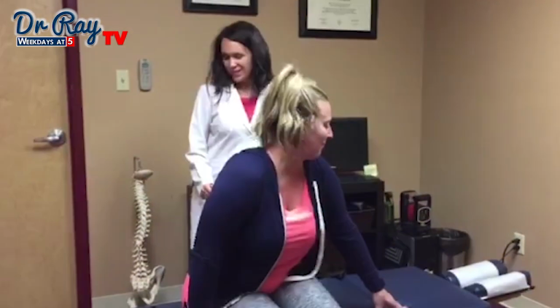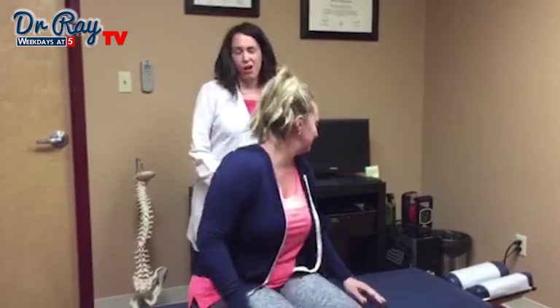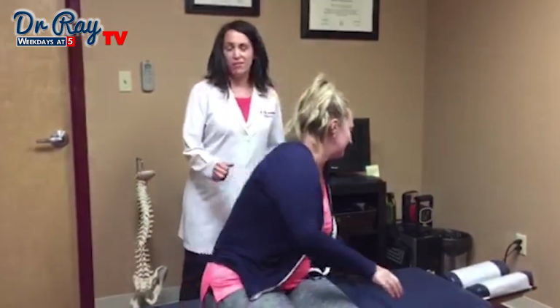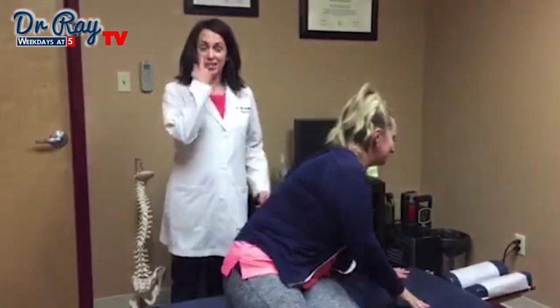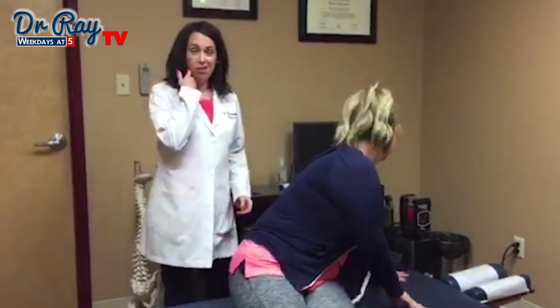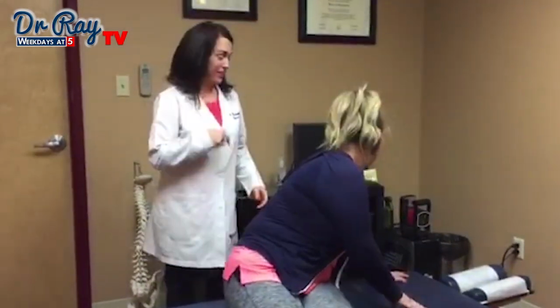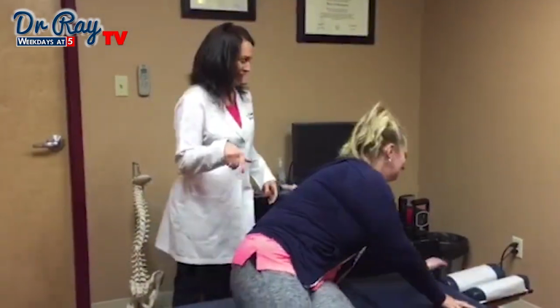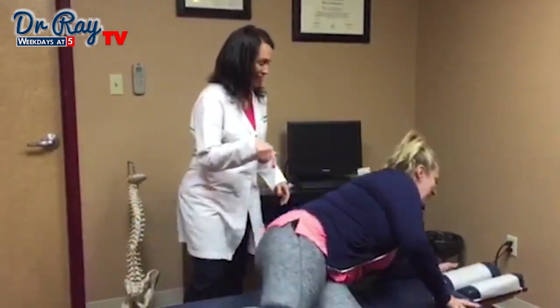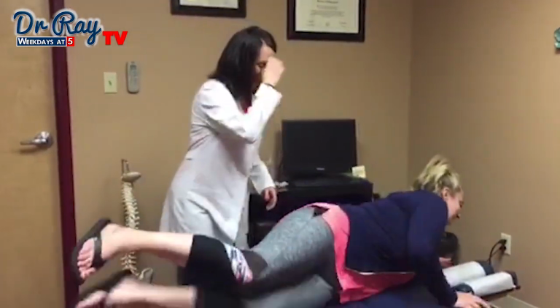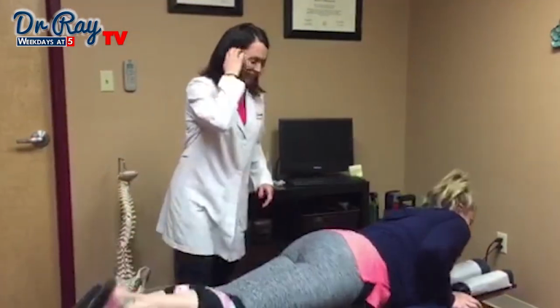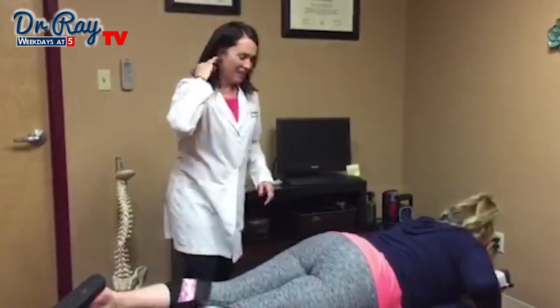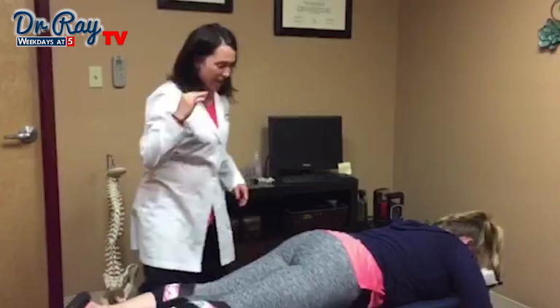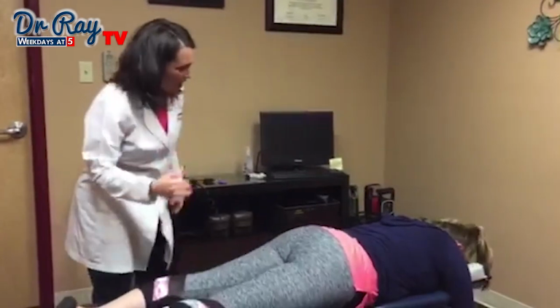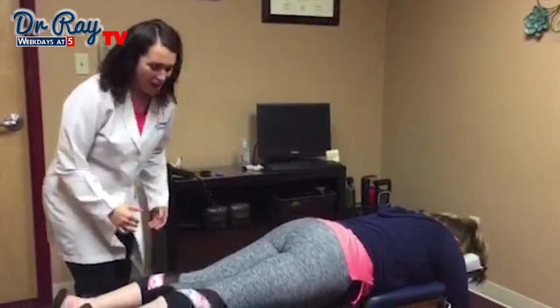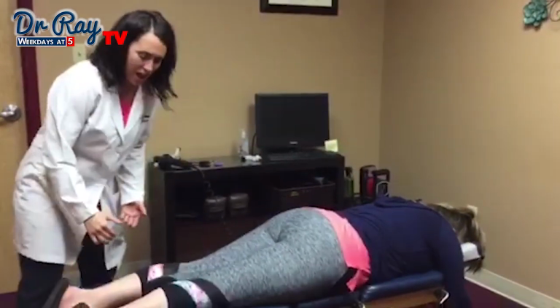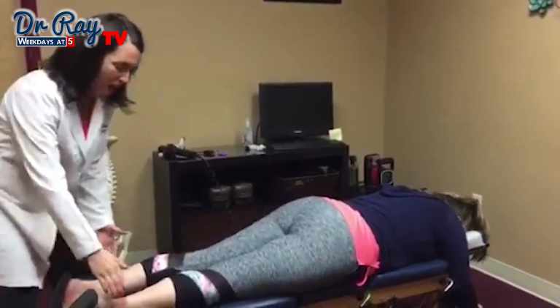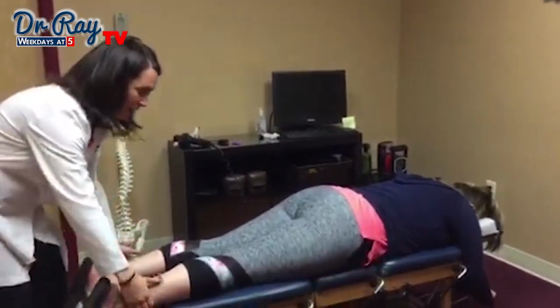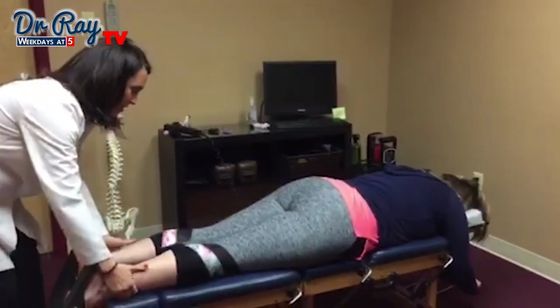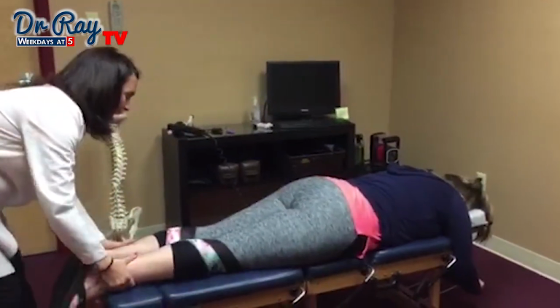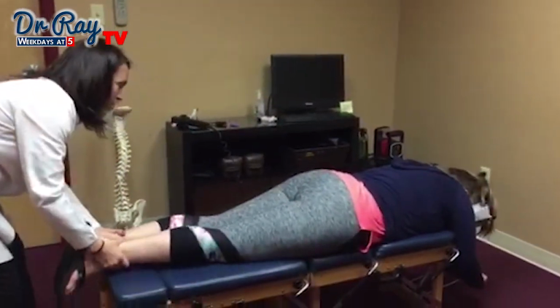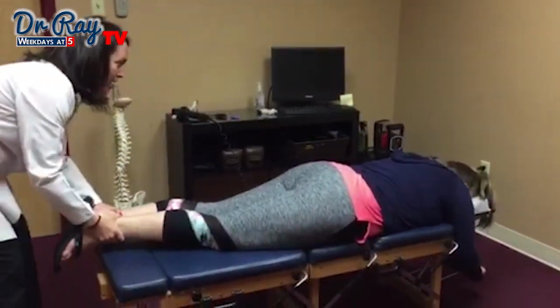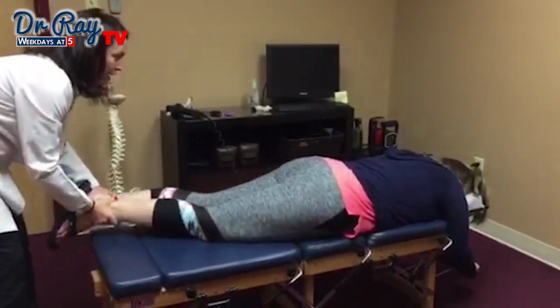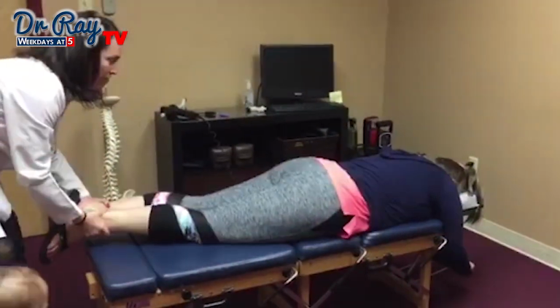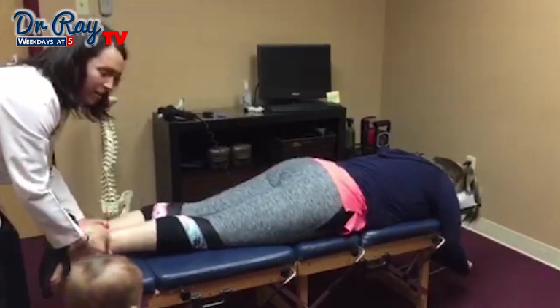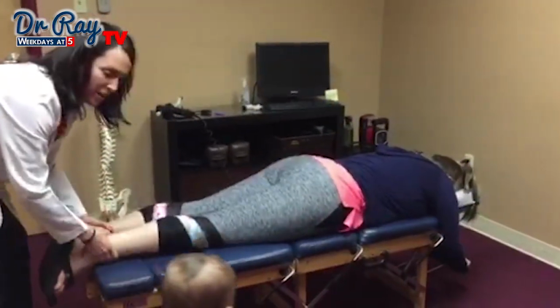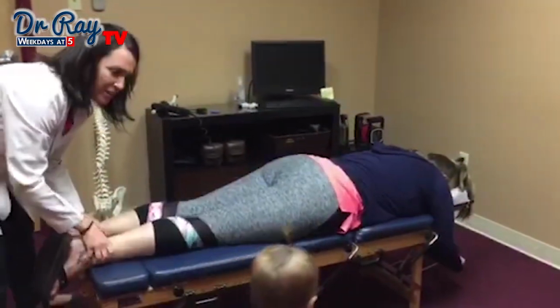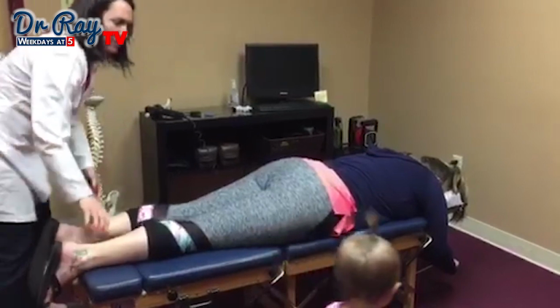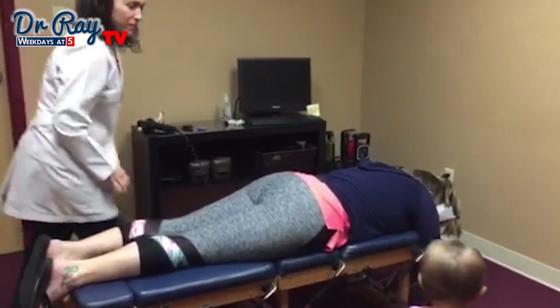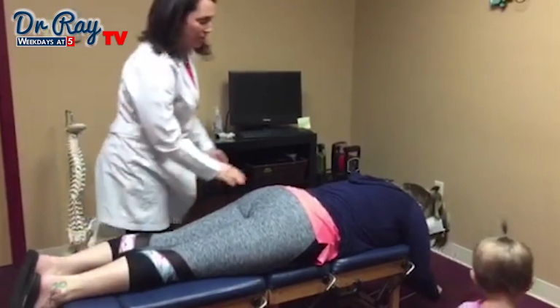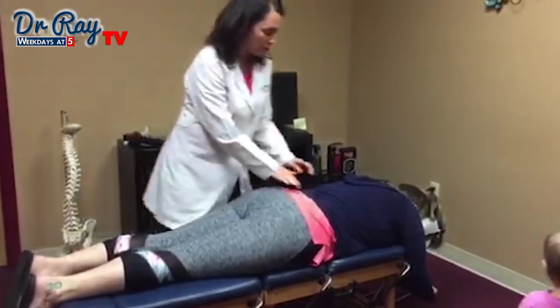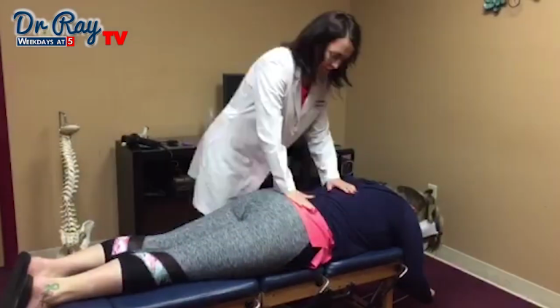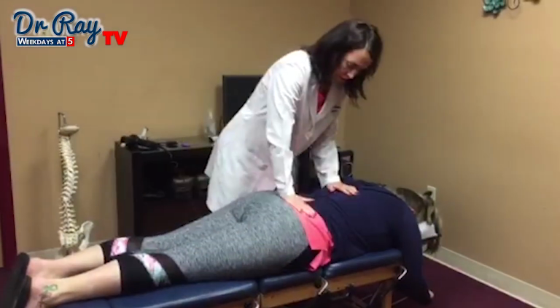So we often have cookies out. Annalise, come hold Mommy's hand real quick. Annalise does not forget anything ever. She's such a good little girl.